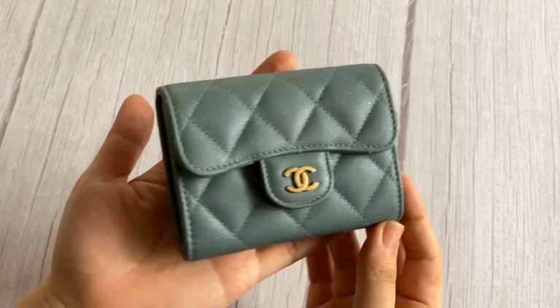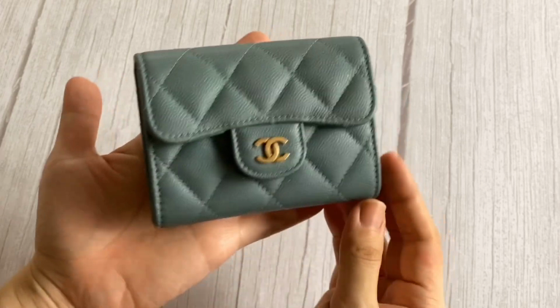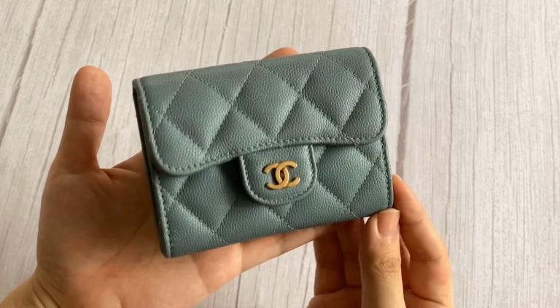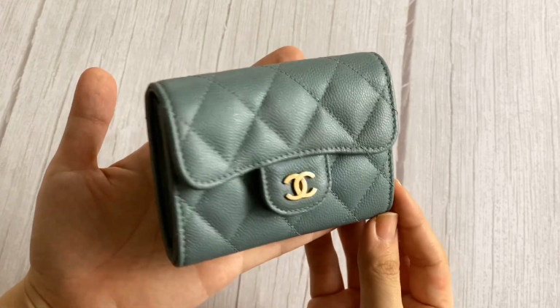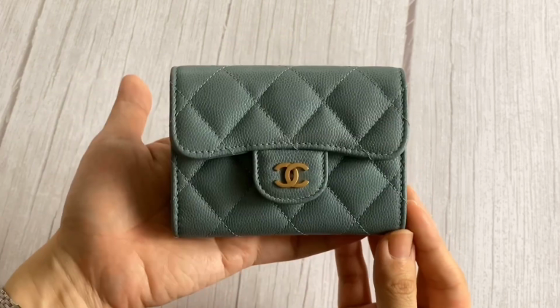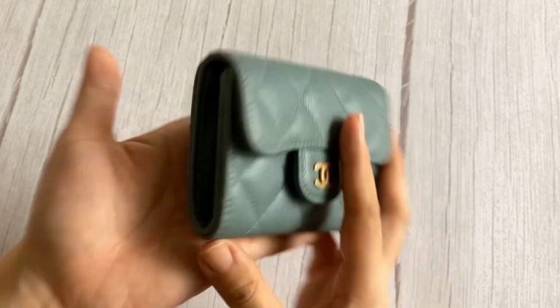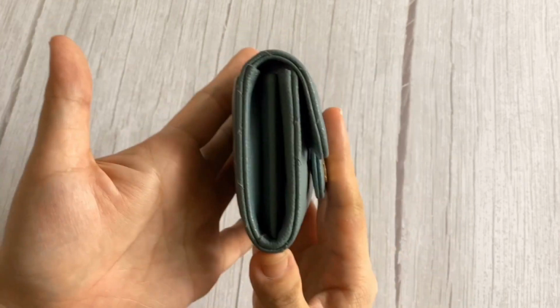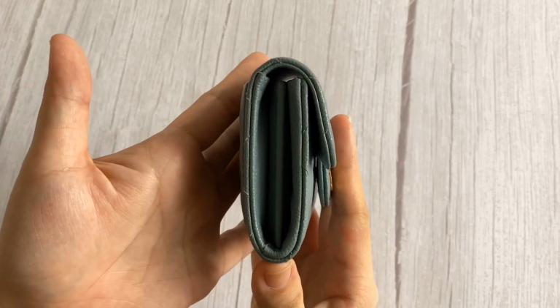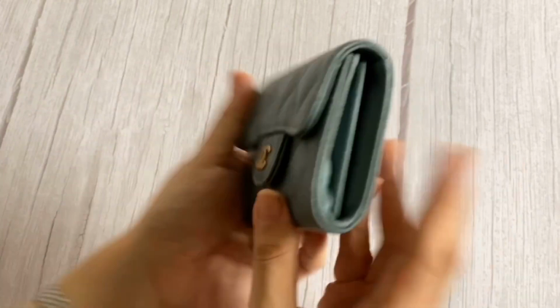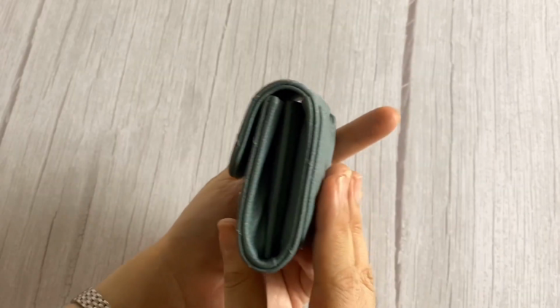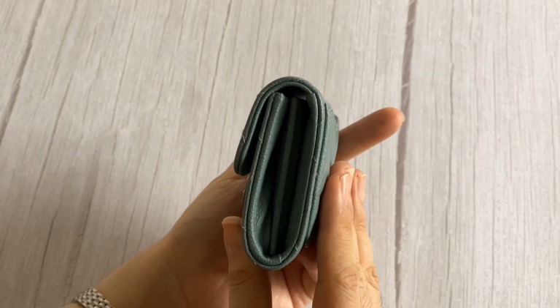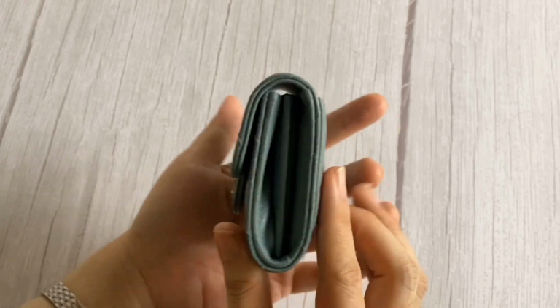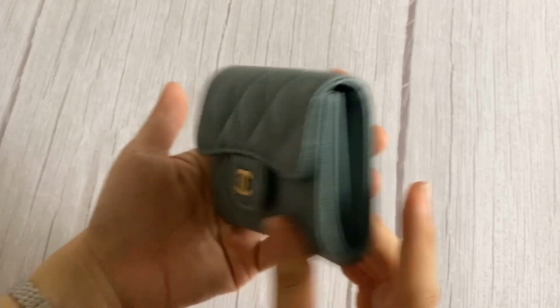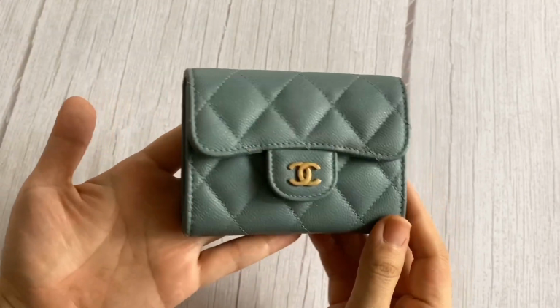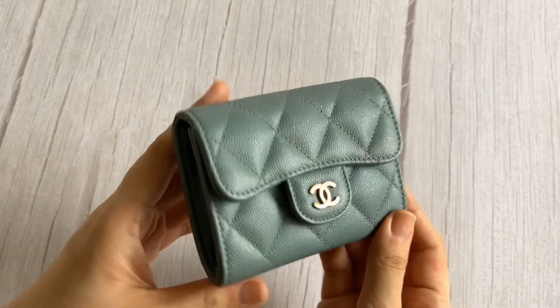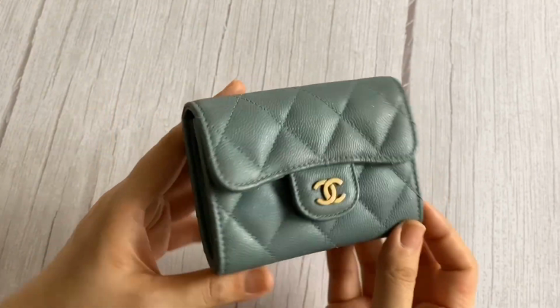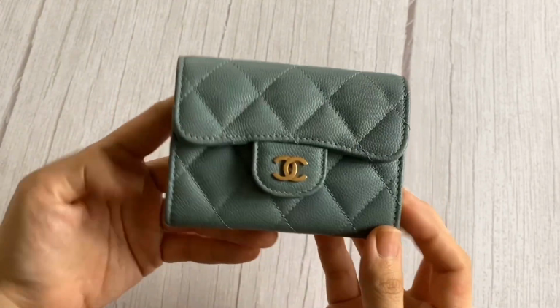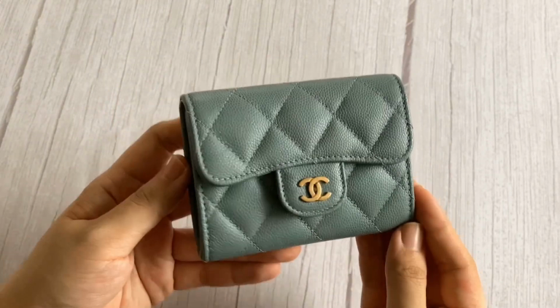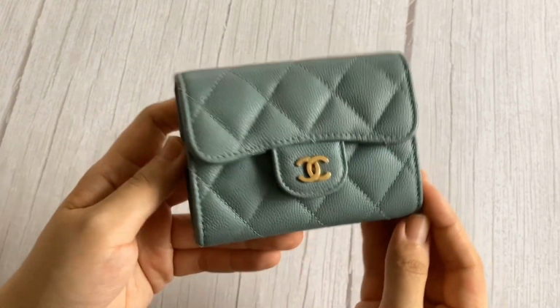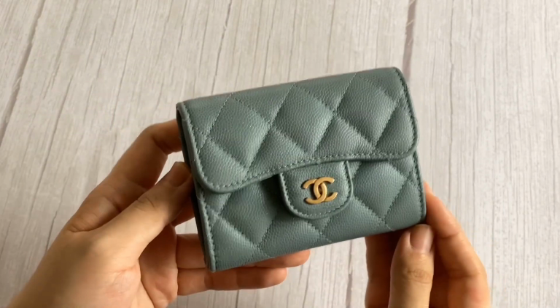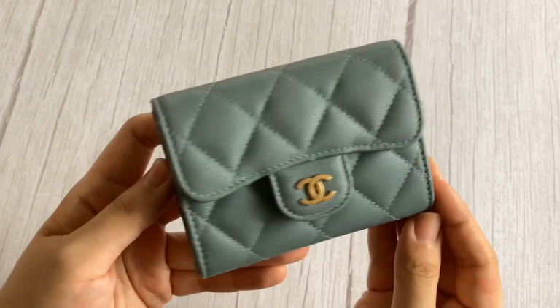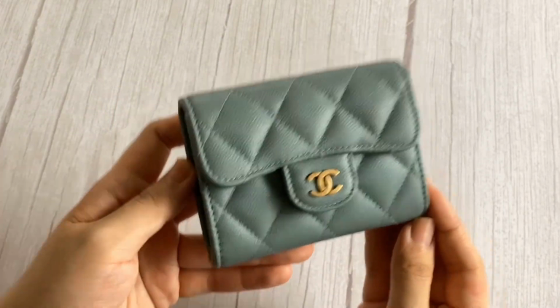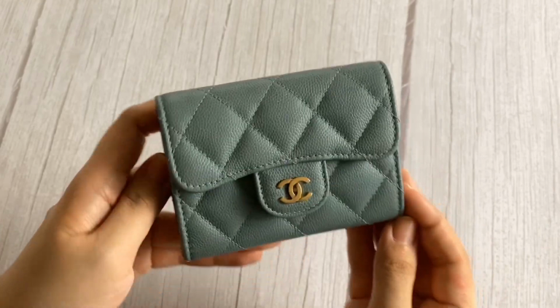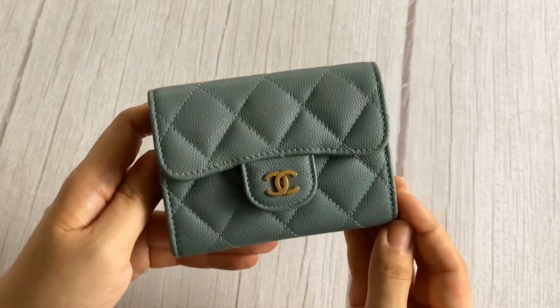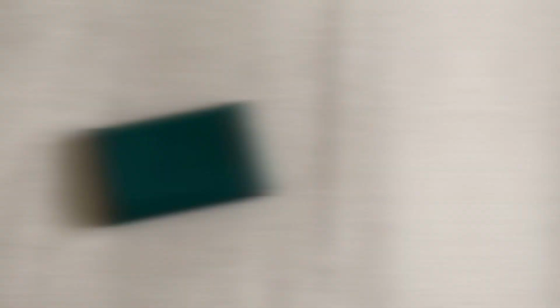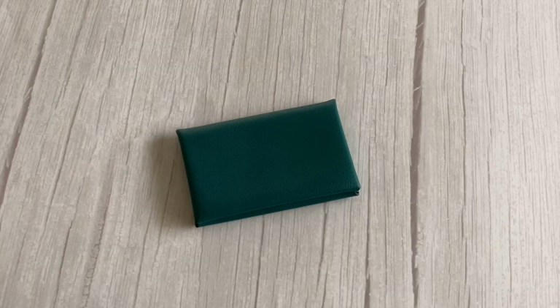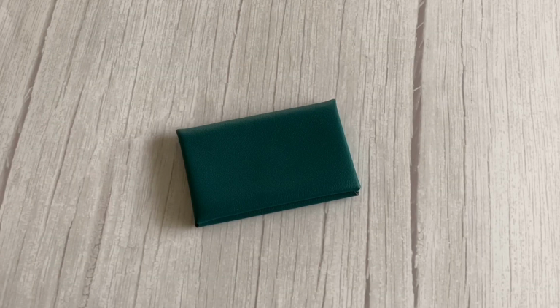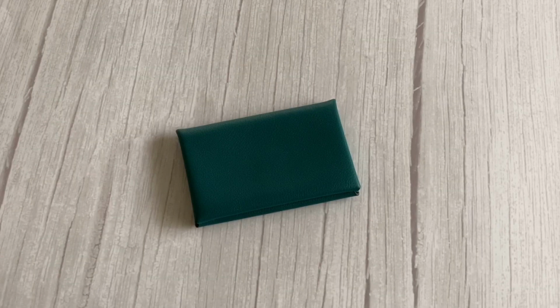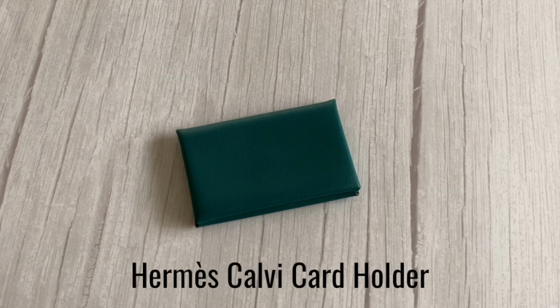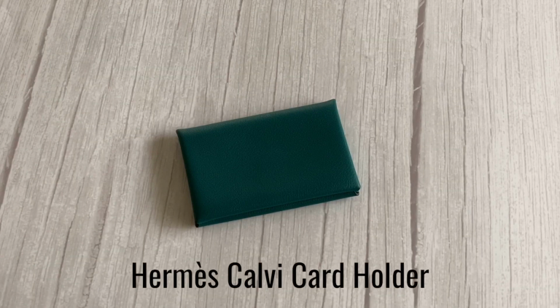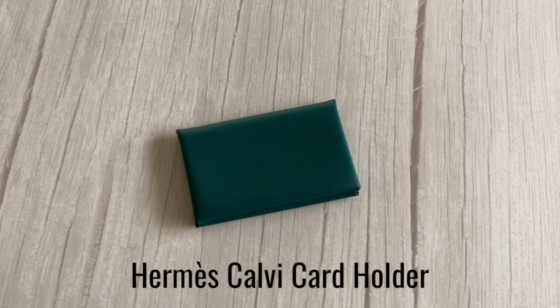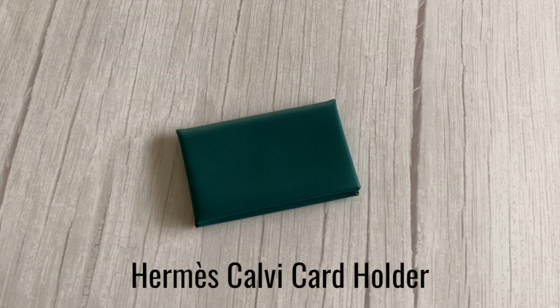There you go — all eight cards fit quite easily, and from the side it doesn't look too bulky. So yeah, the Chanel Caviar O Coin Purse.